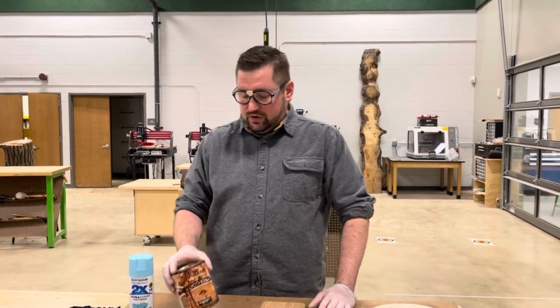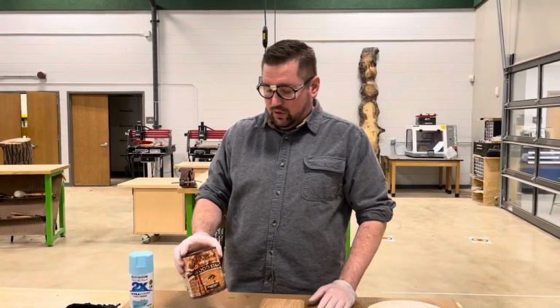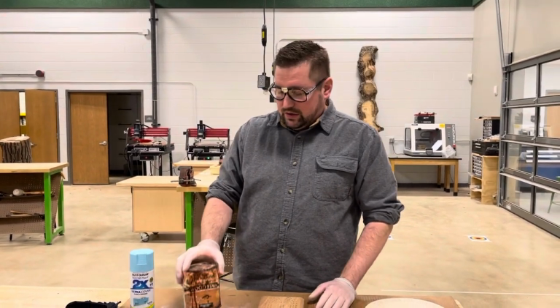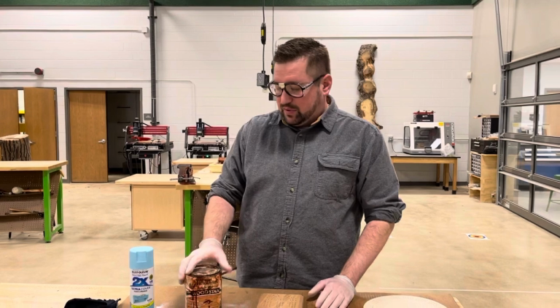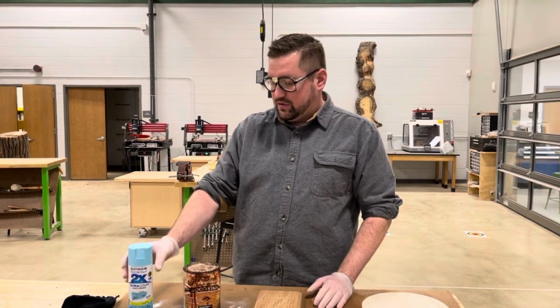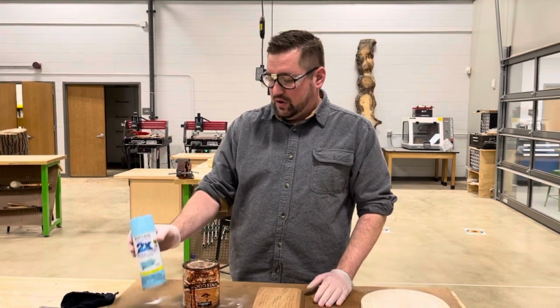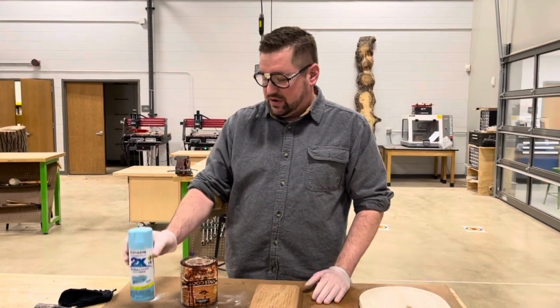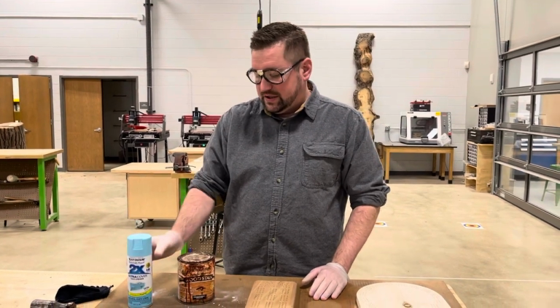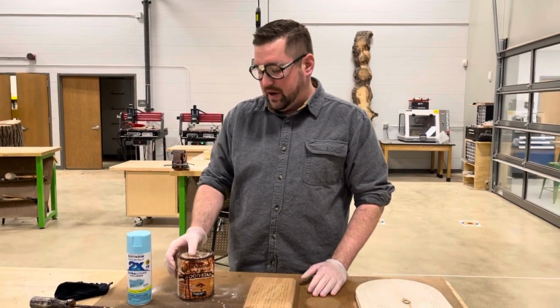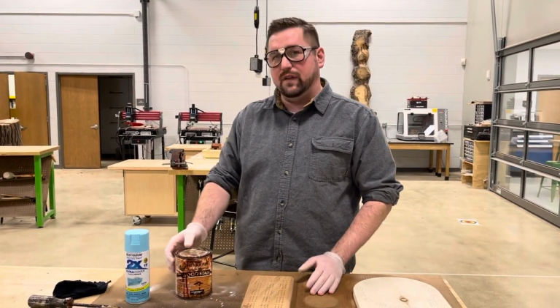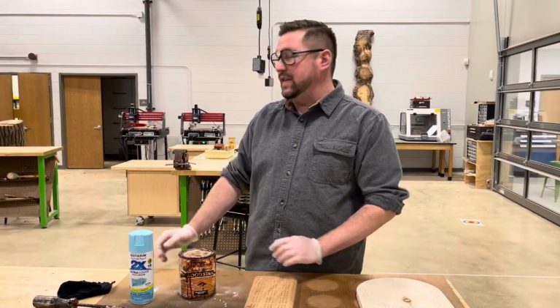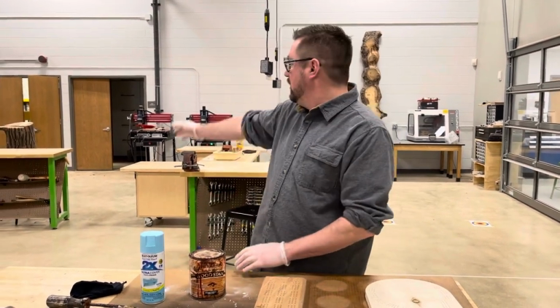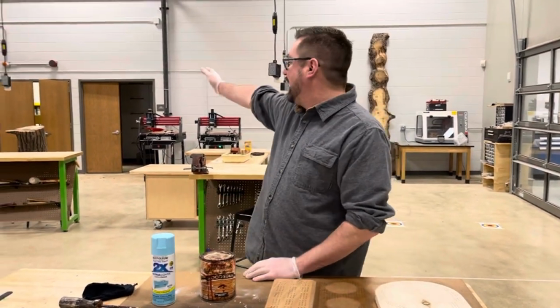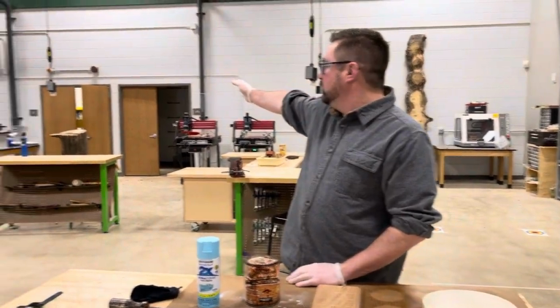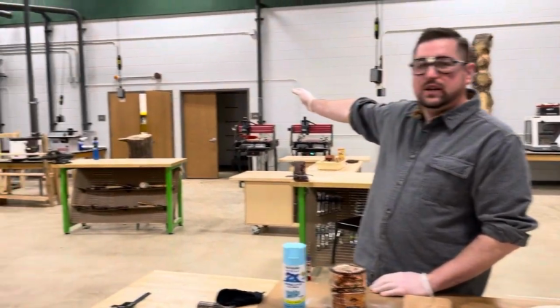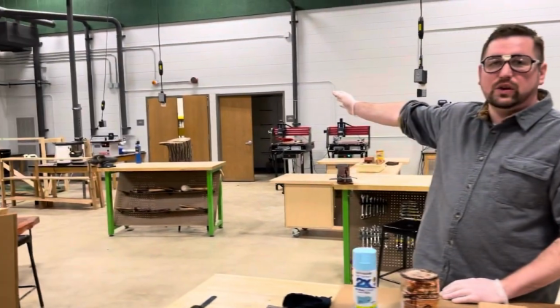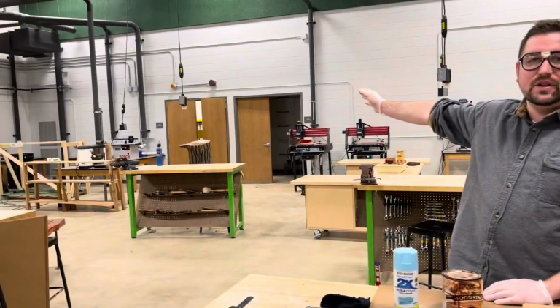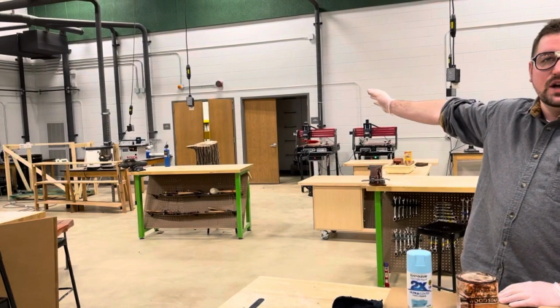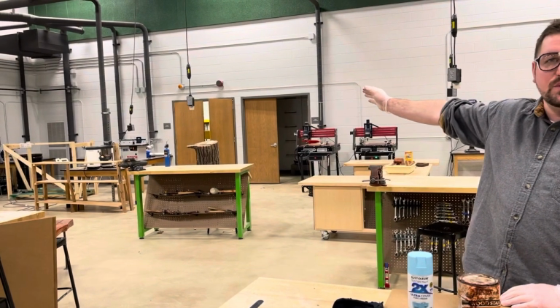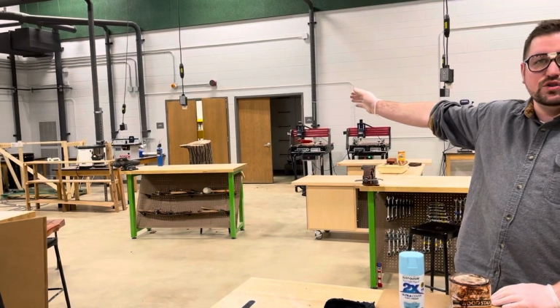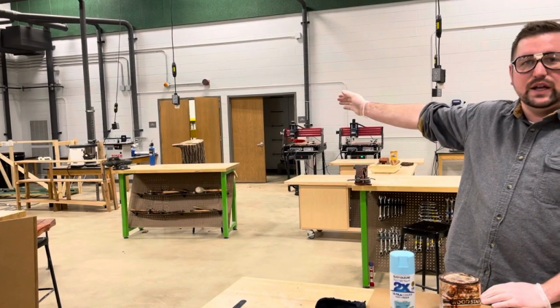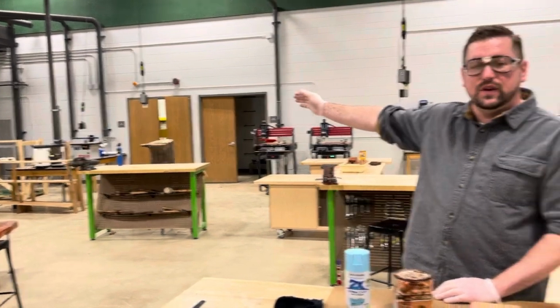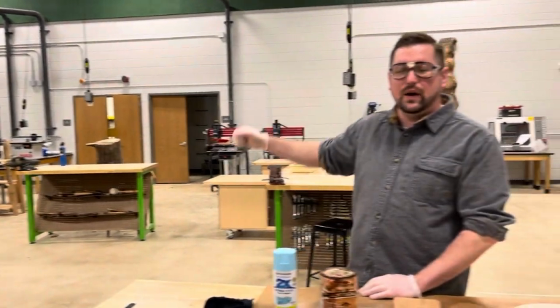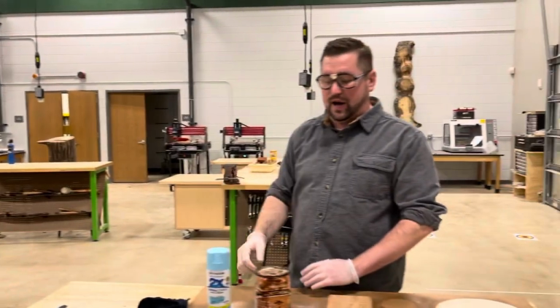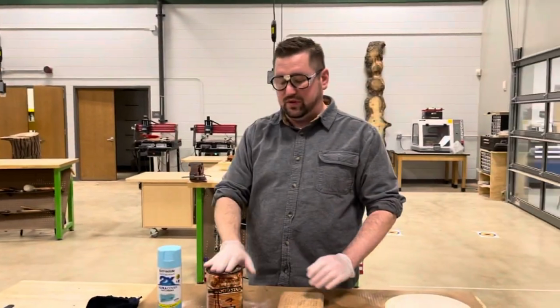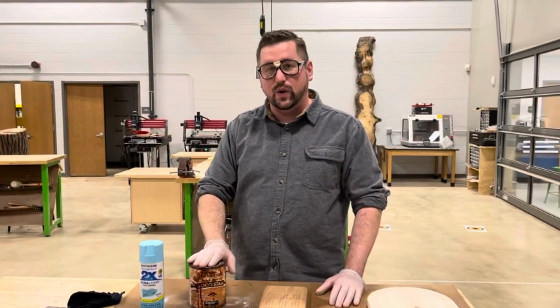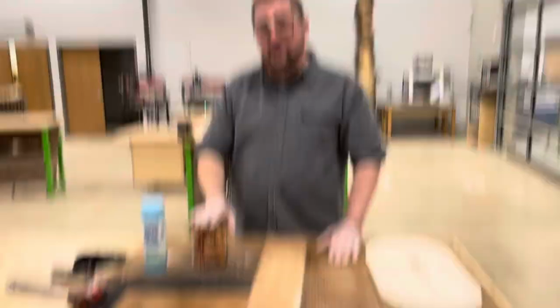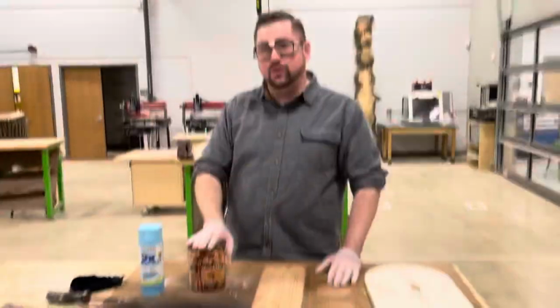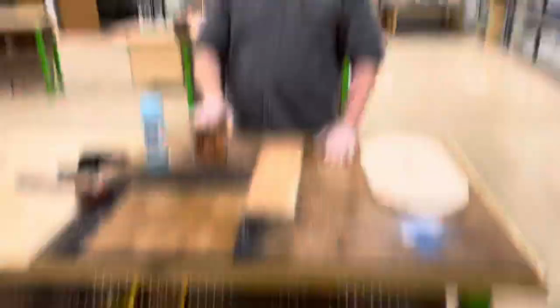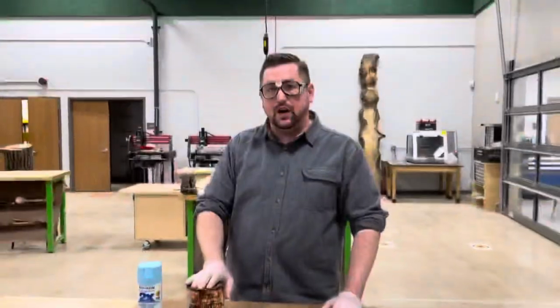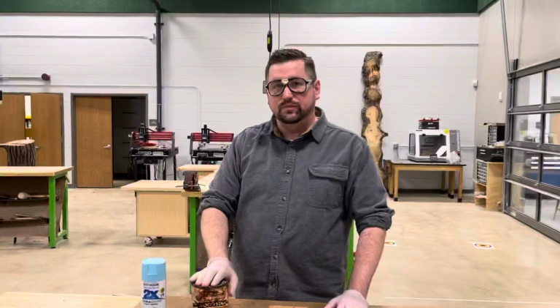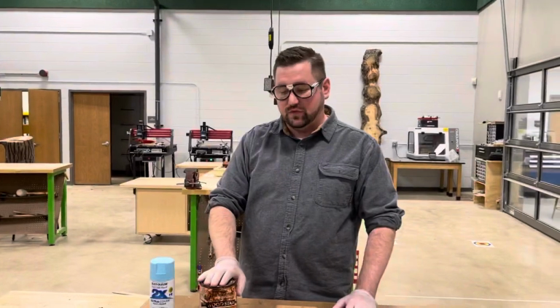The two processes we're going to be doing are staining and spray painting. We're going to find them in the back room in the yellow cabinets. We'll show you later in the video how to properly put things away so you'll know exactly where they are.